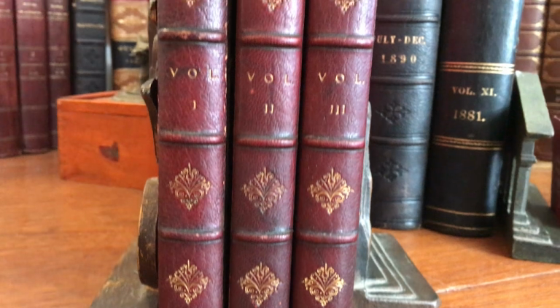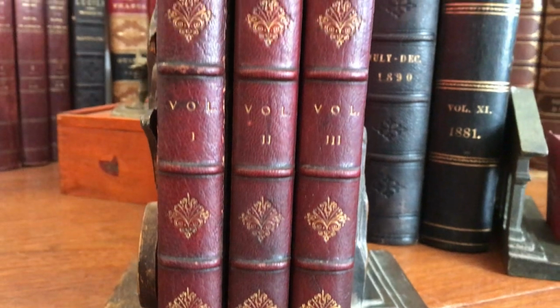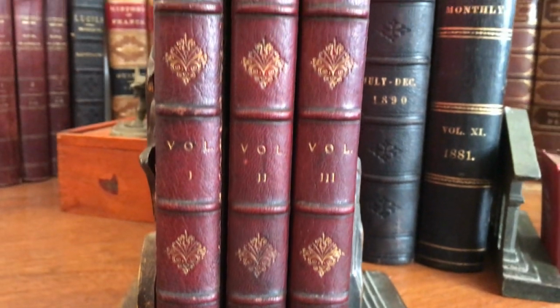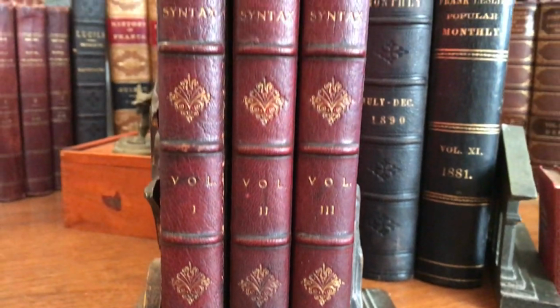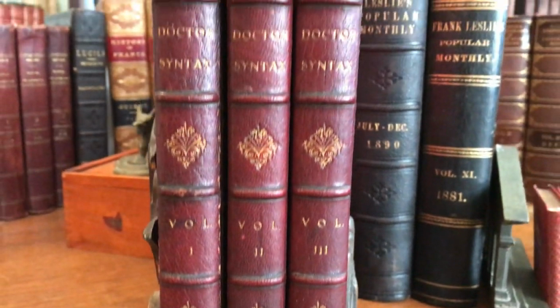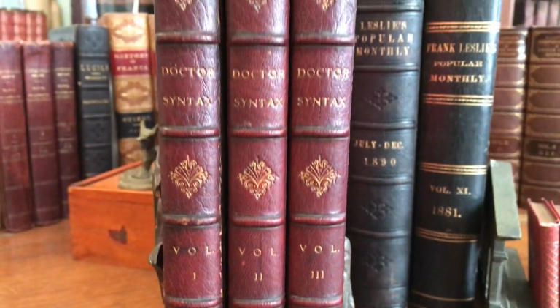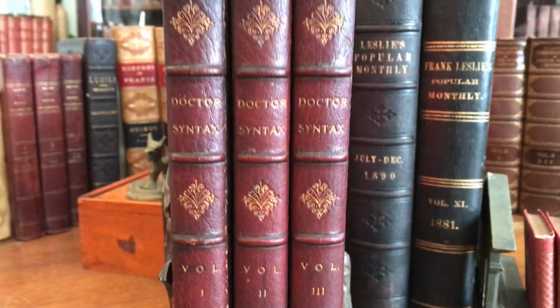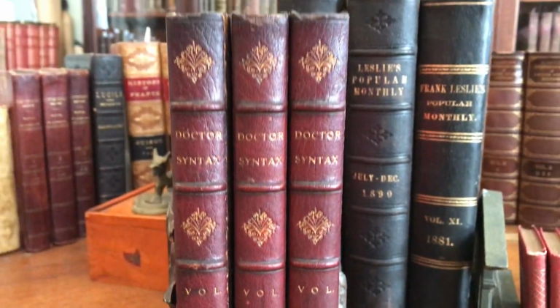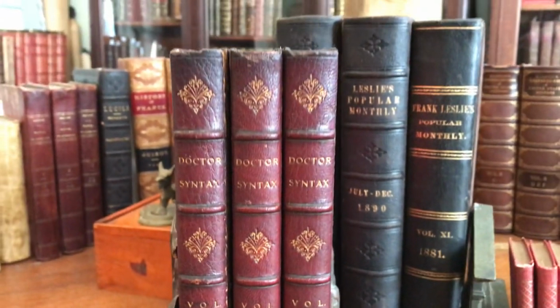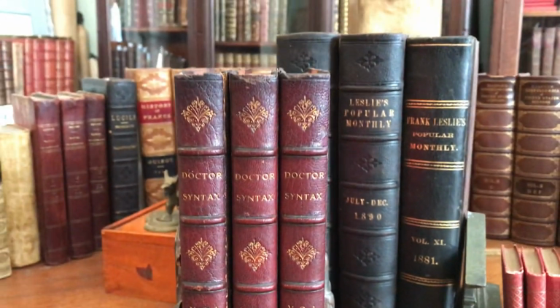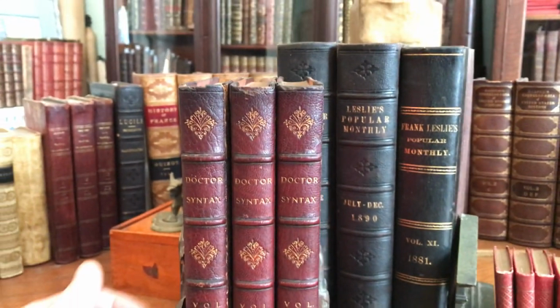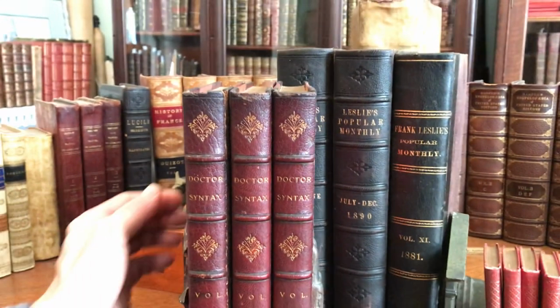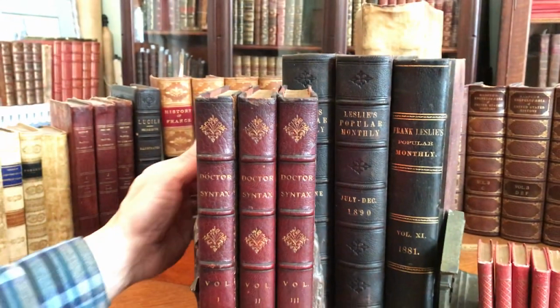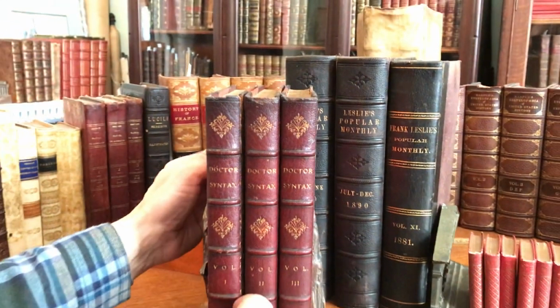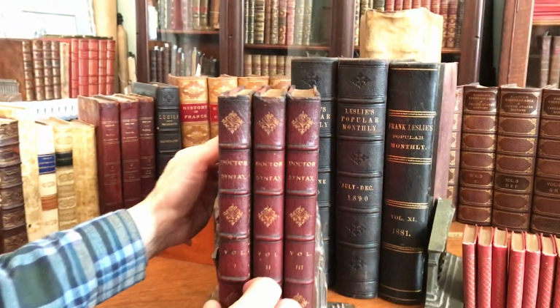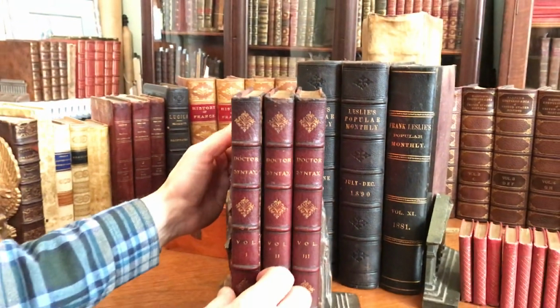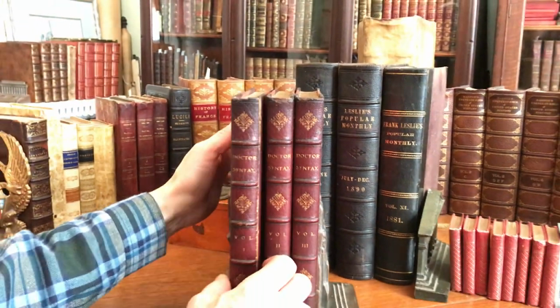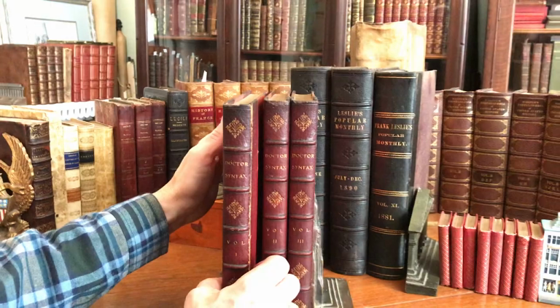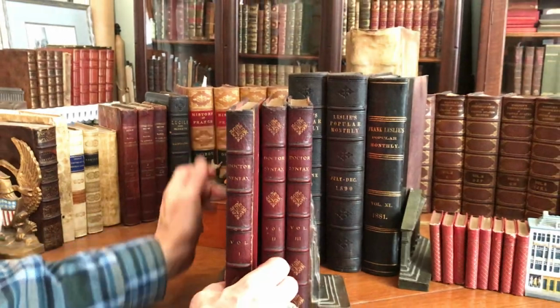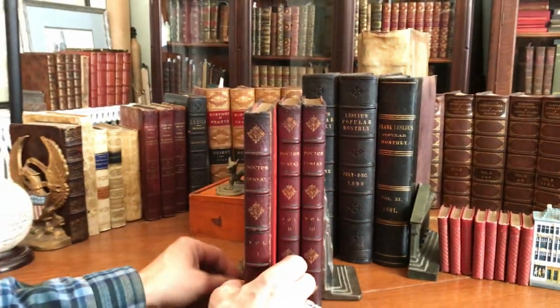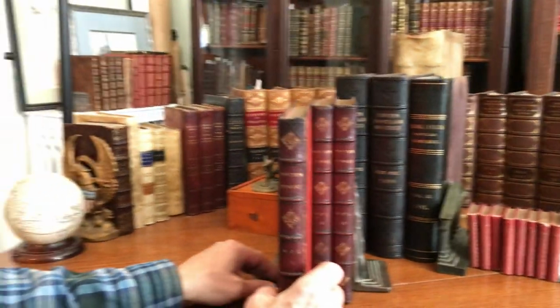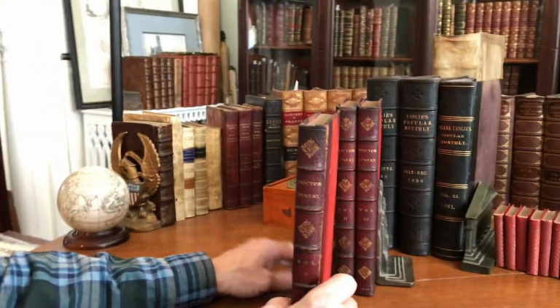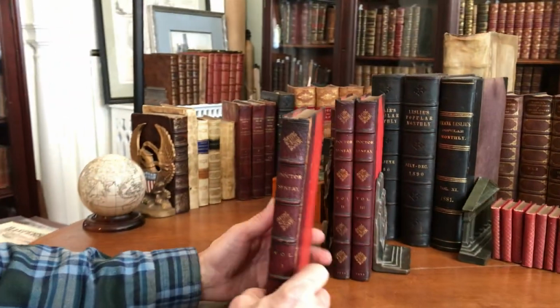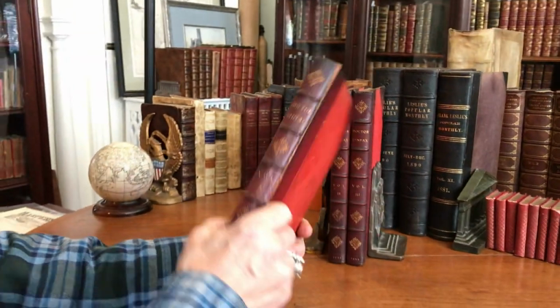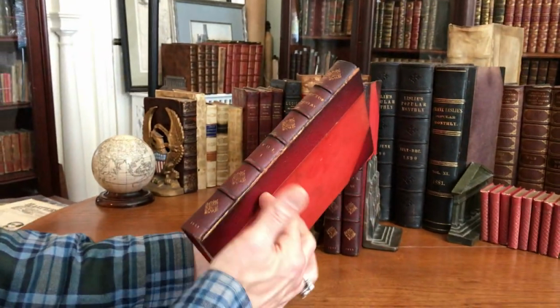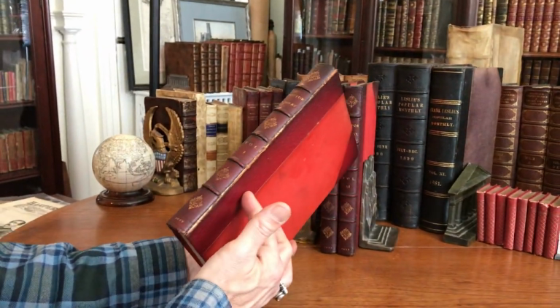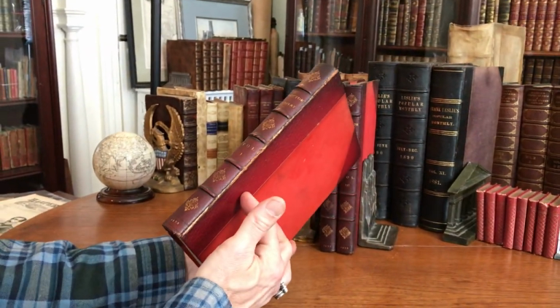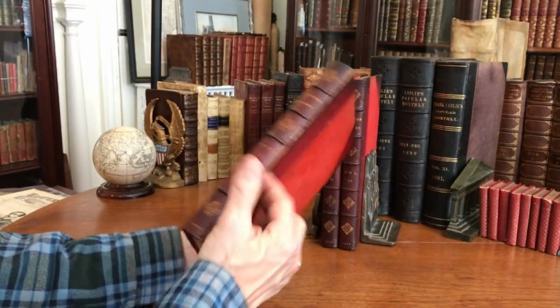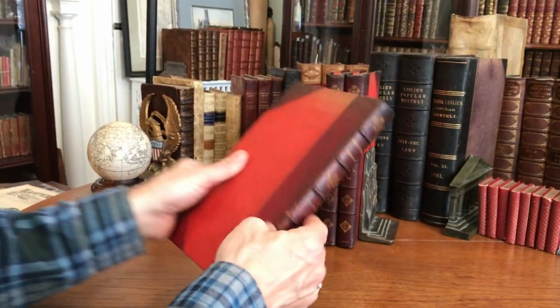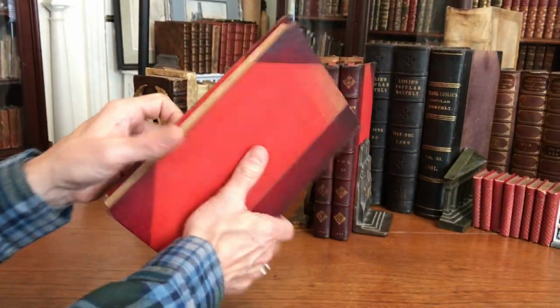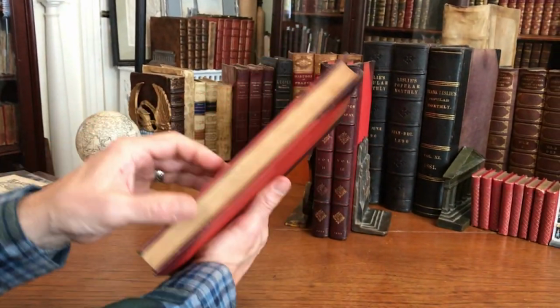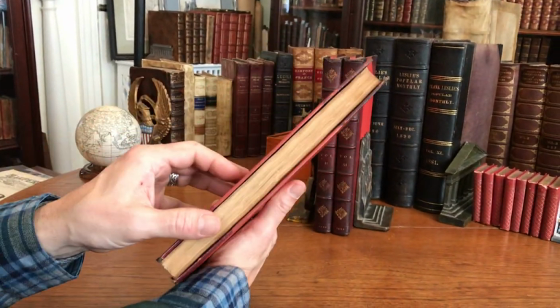We have here the three-volume set of Dr. Syntax and his Tours in England. It's a mid-19th century set, 1855.